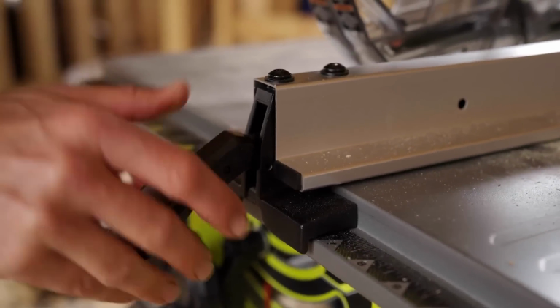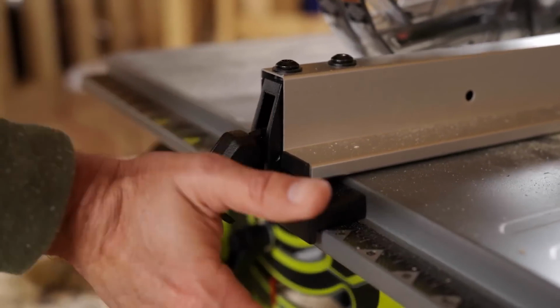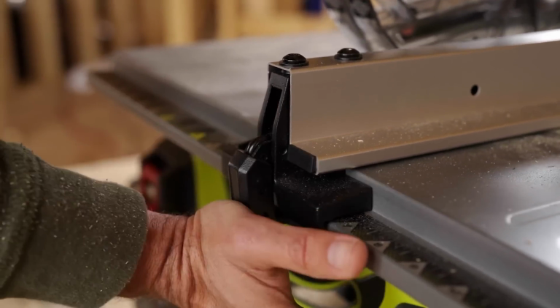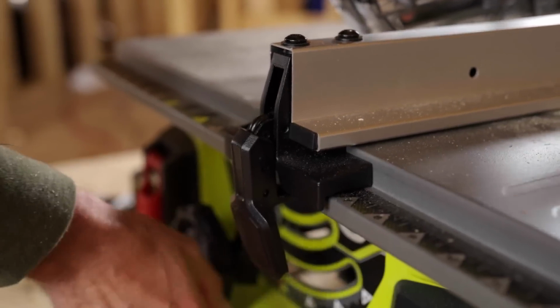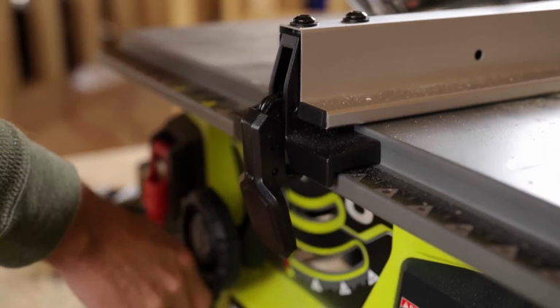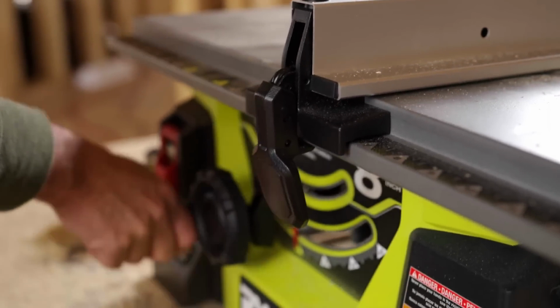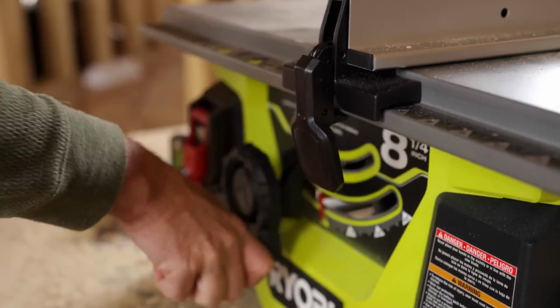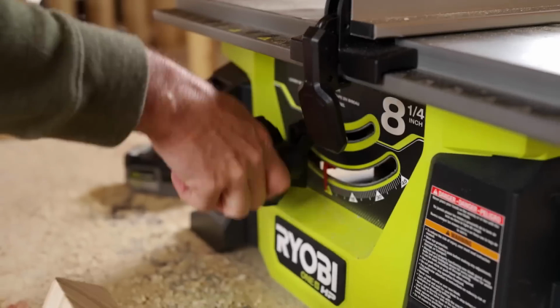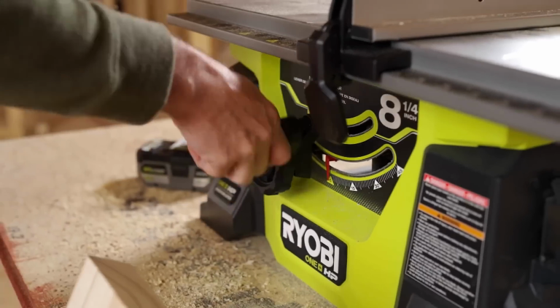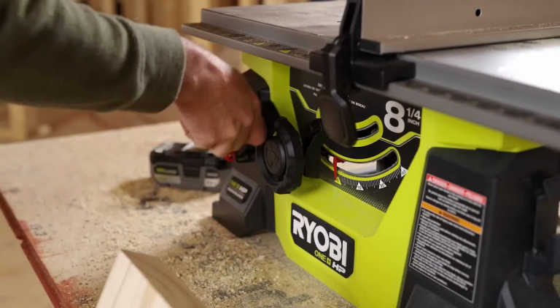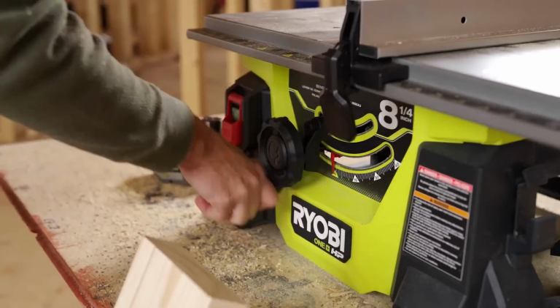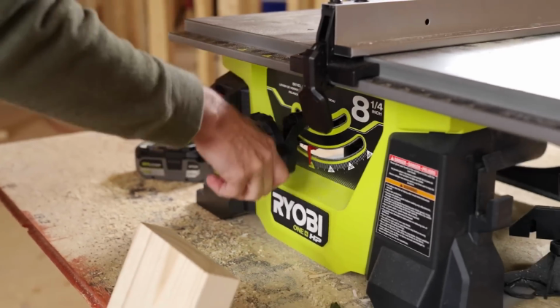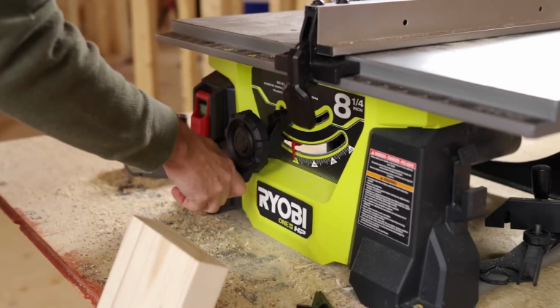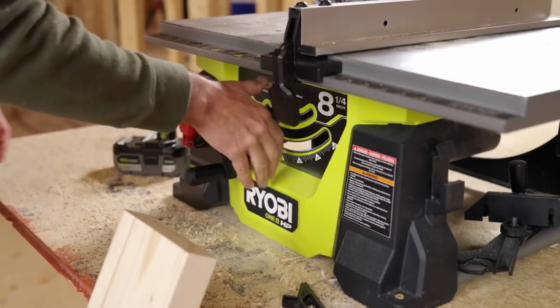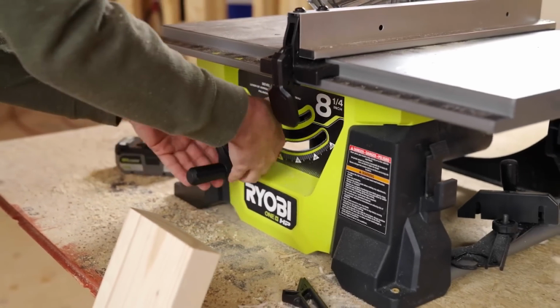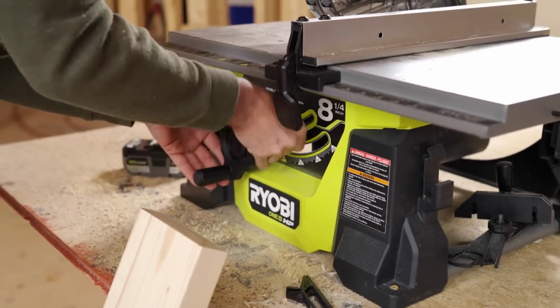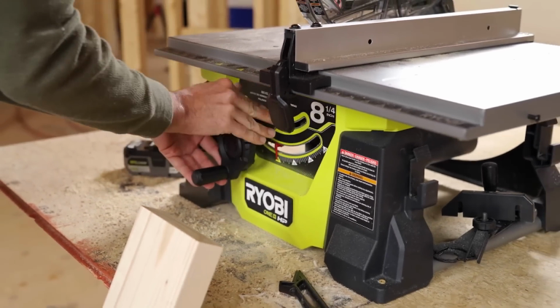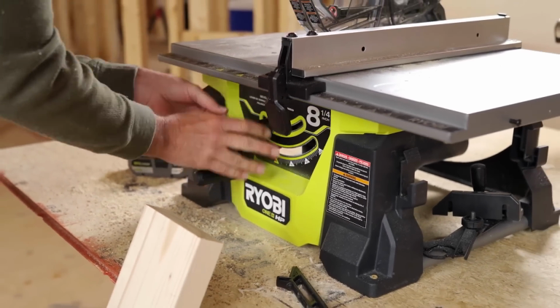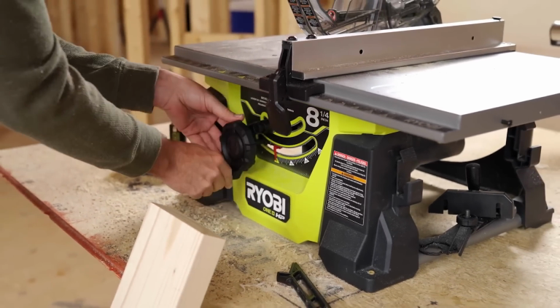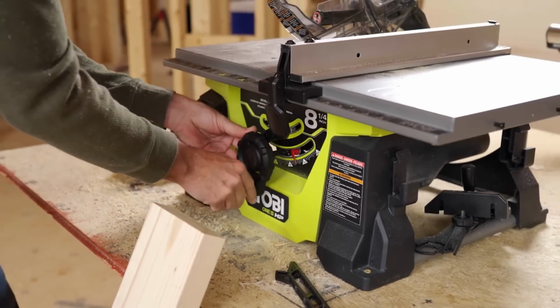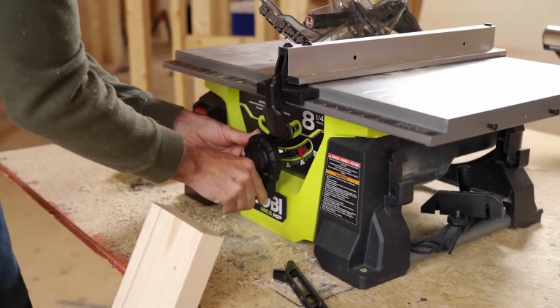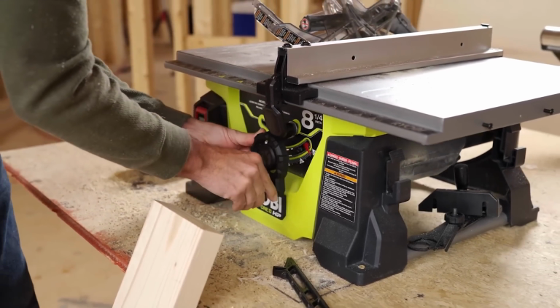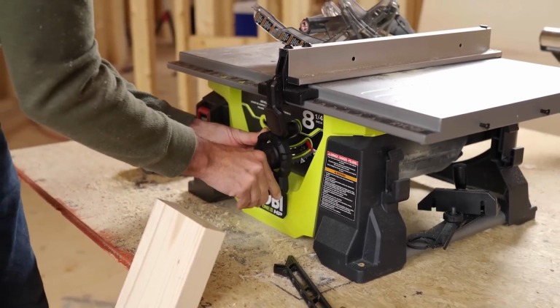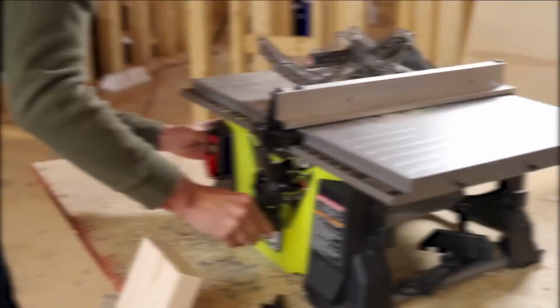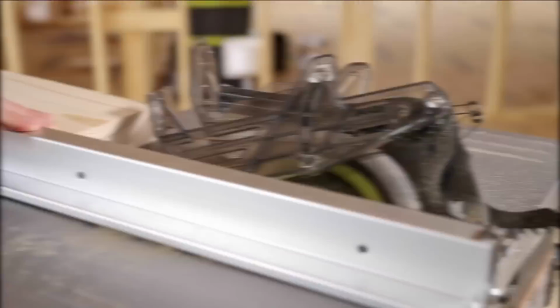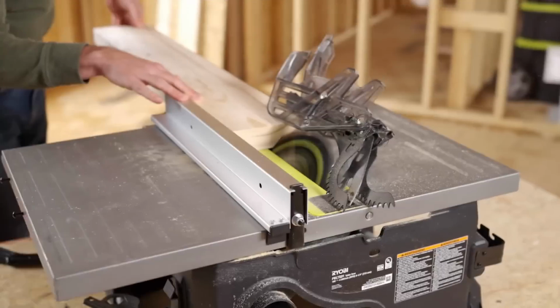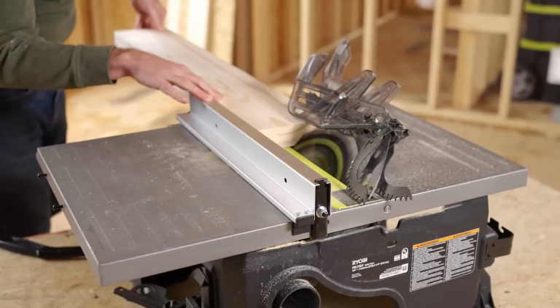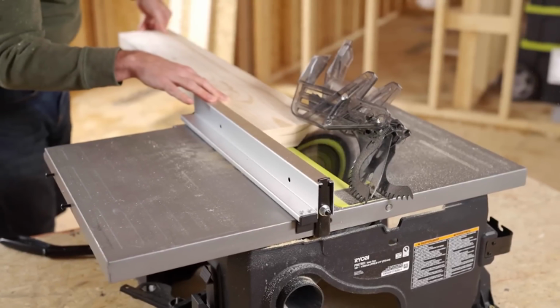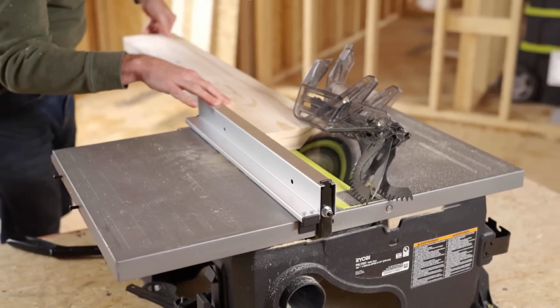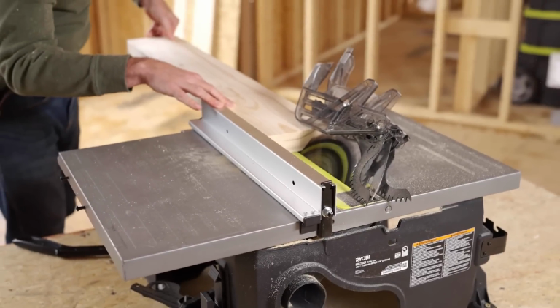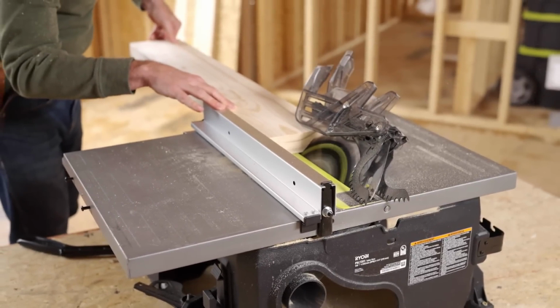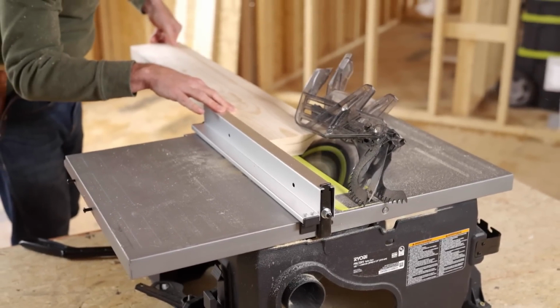The saw features on-board storage for accessories, an adjustable self-aligning material fence, rack and pinion blade height adjustment, and a steel frame for durability.